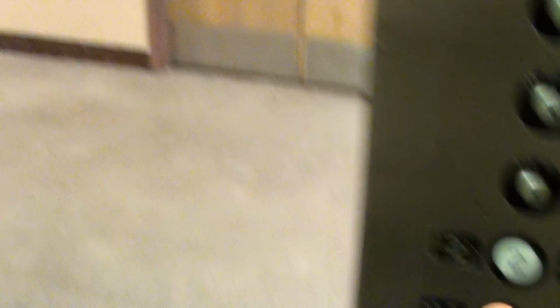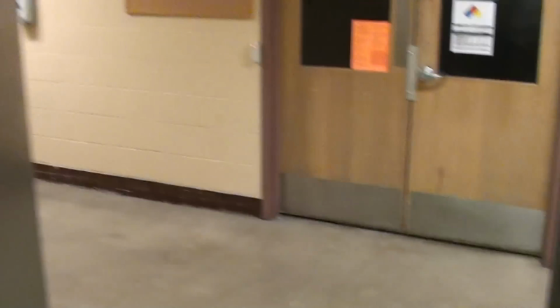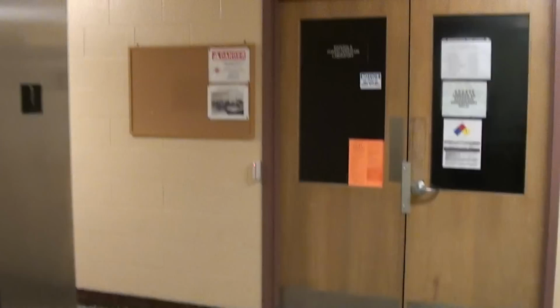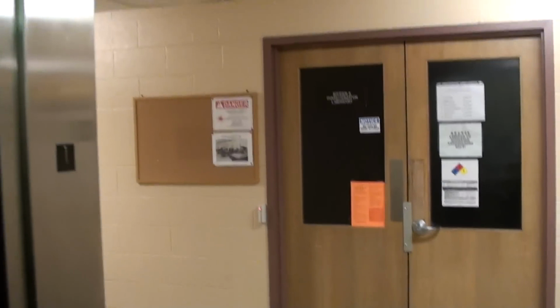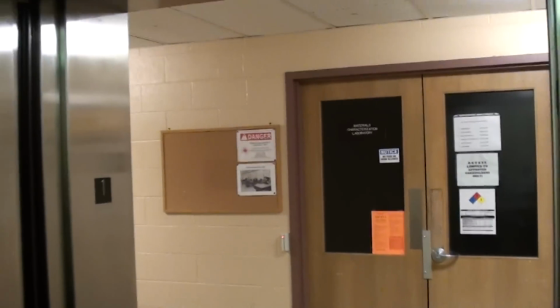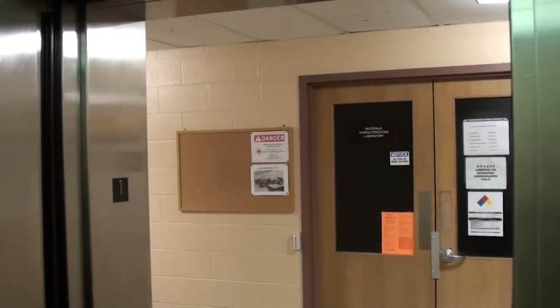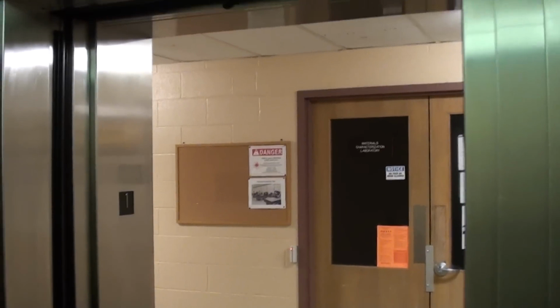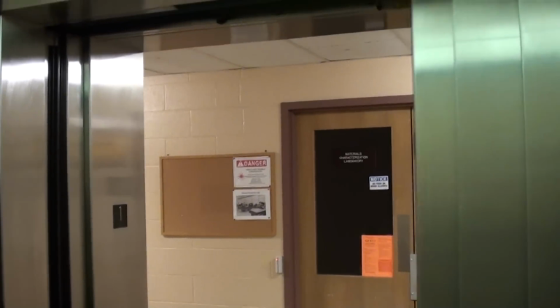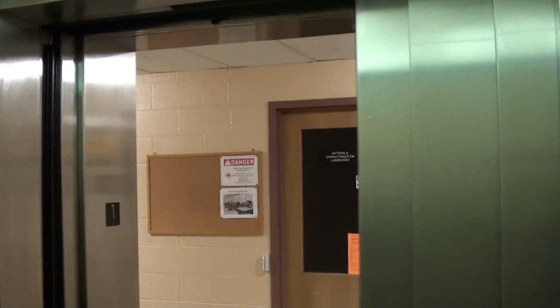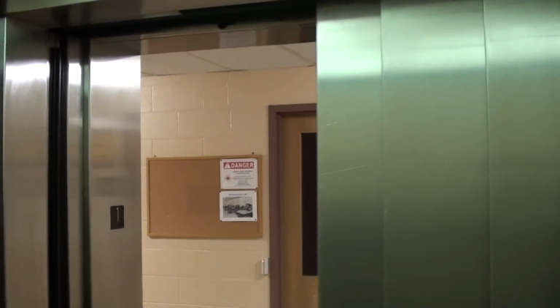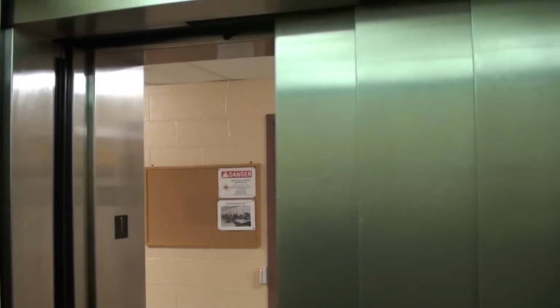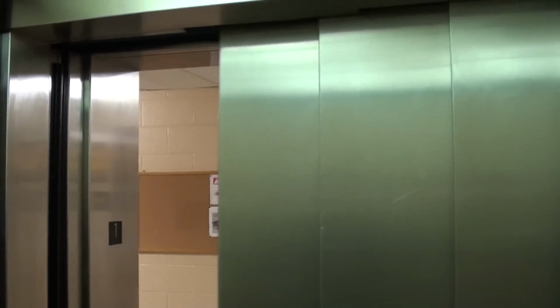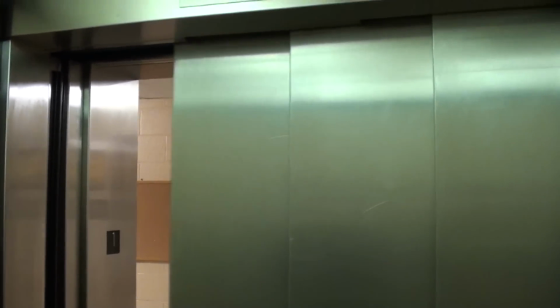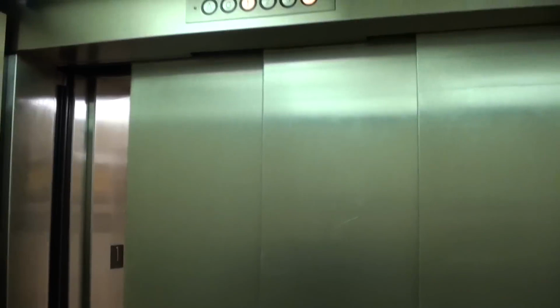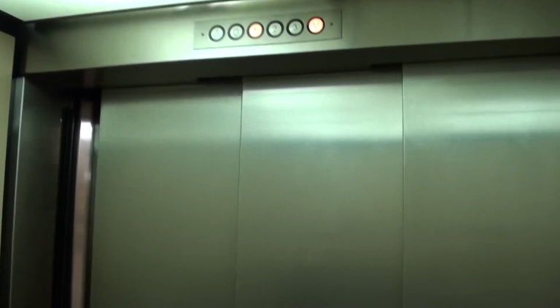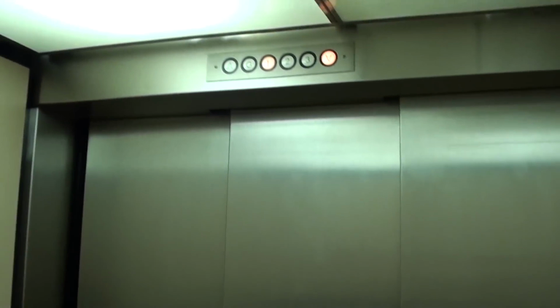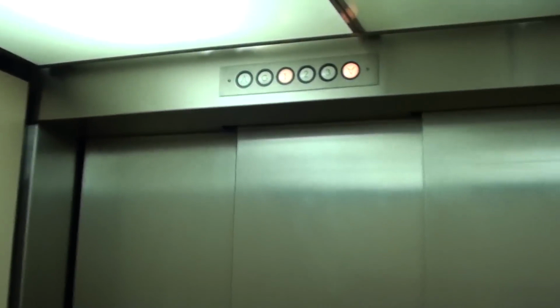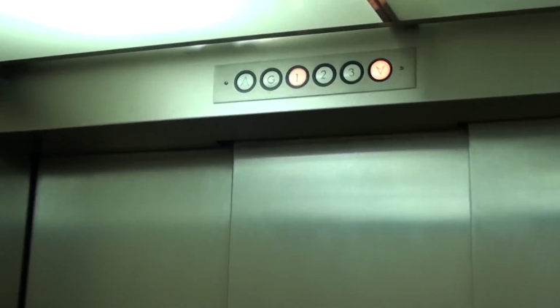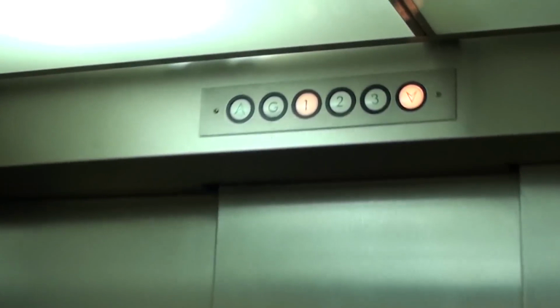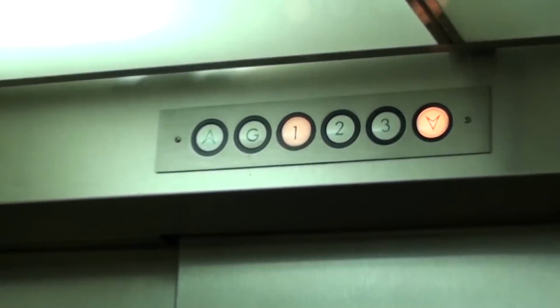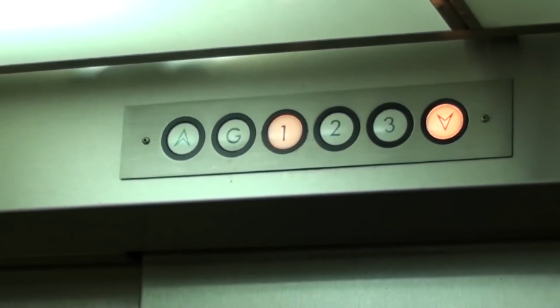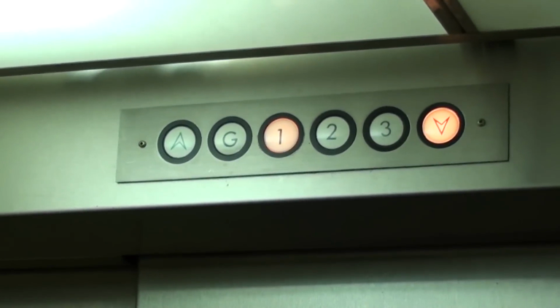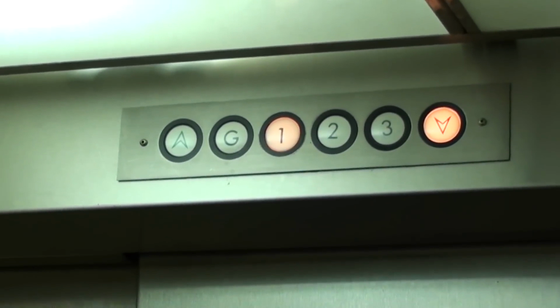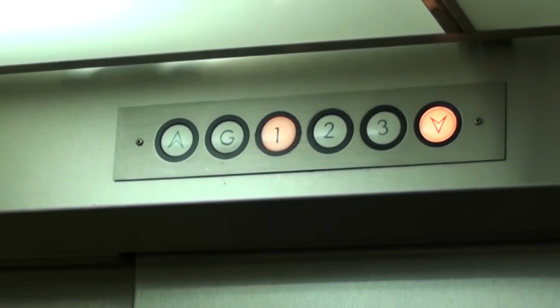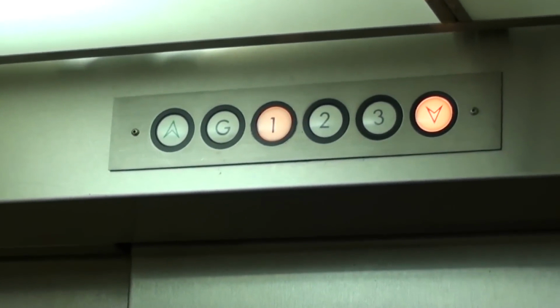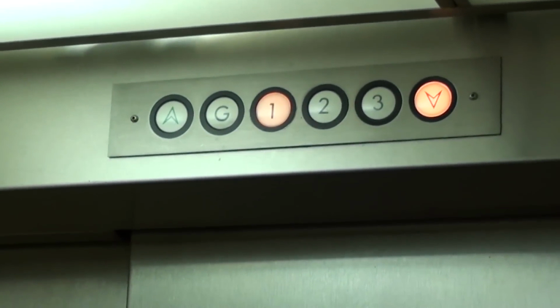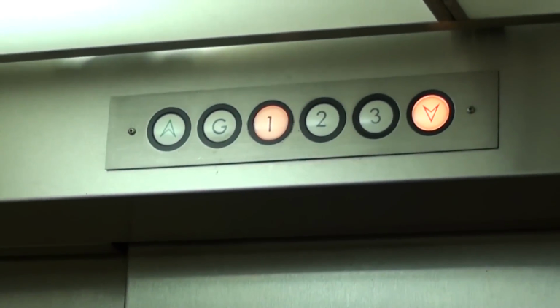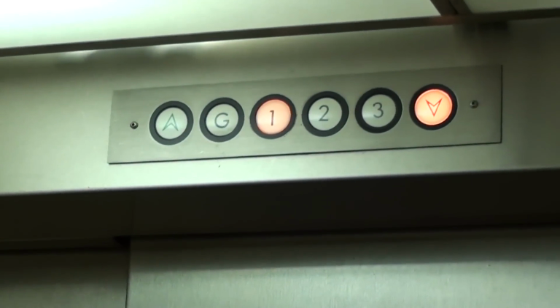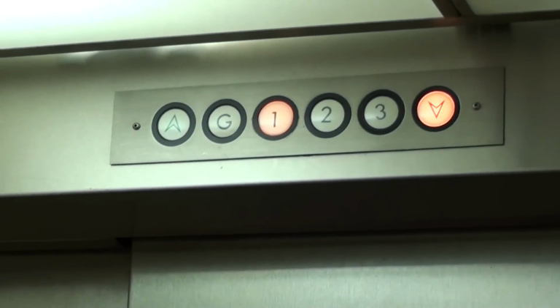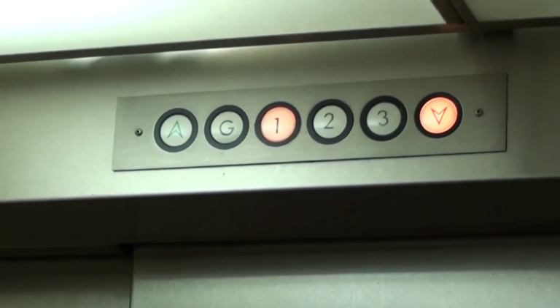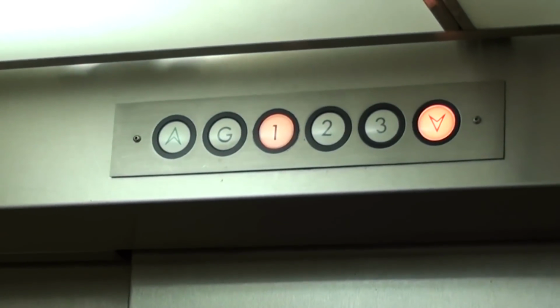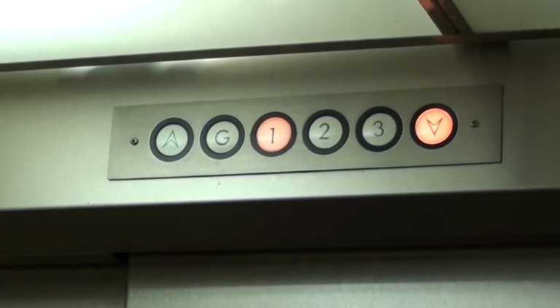Let's go down to the ground. Let's watch the door close — three-speed door. Big three-speed door. That fan's annoying.